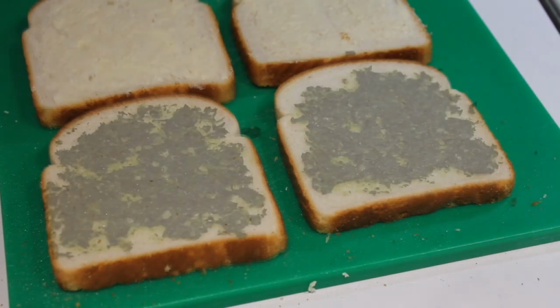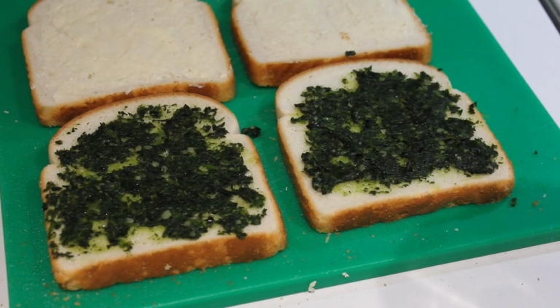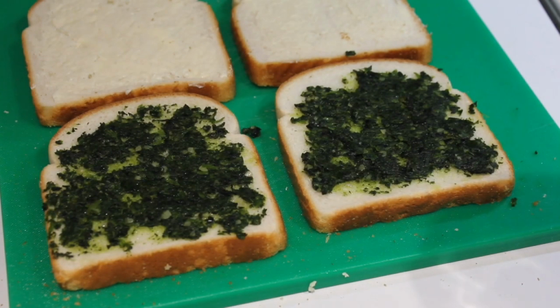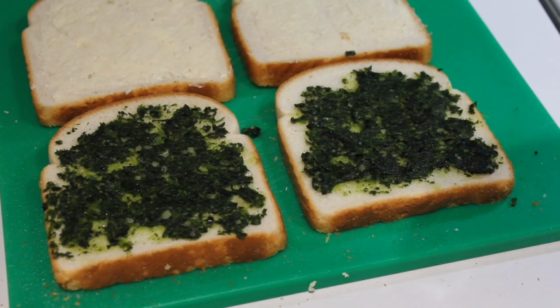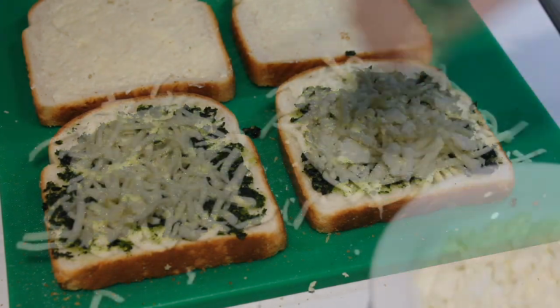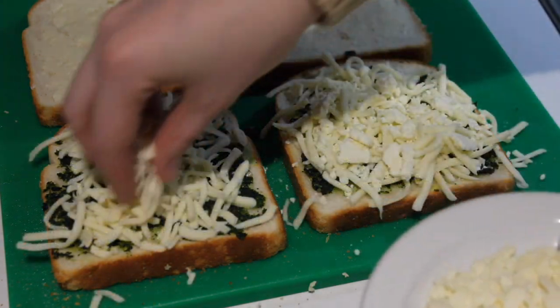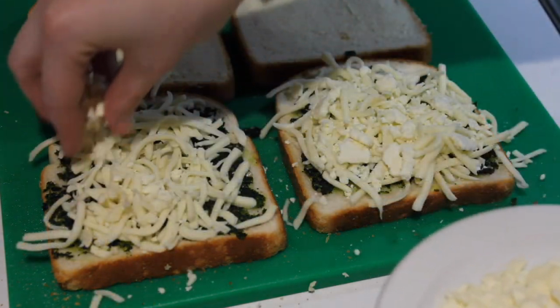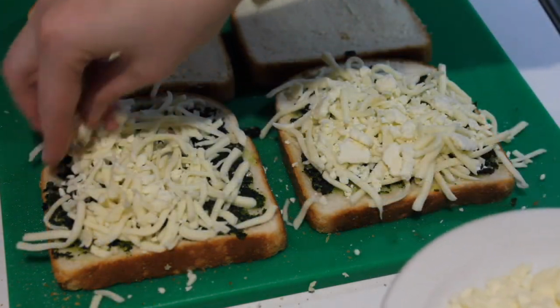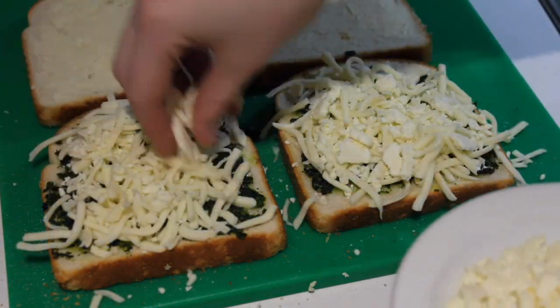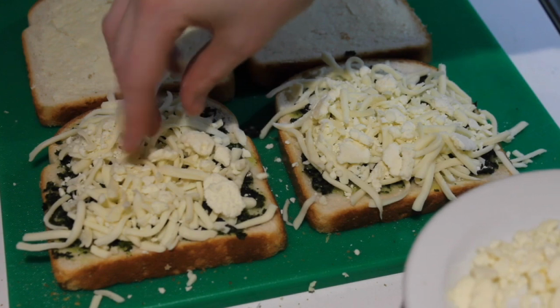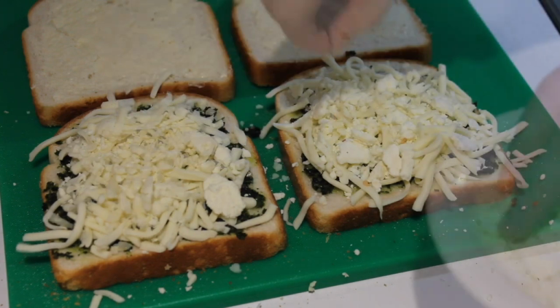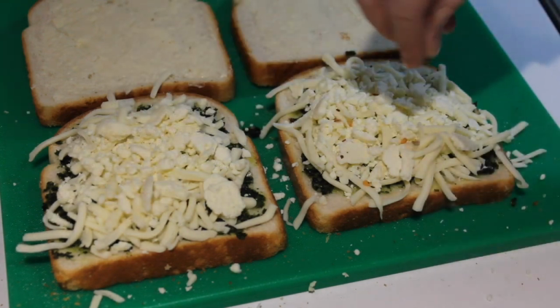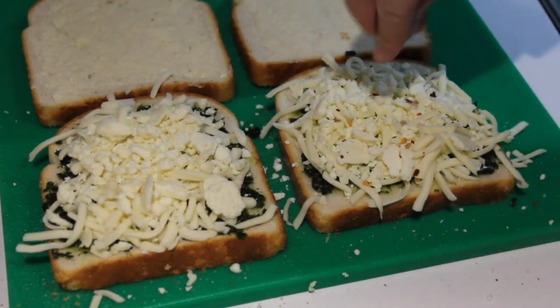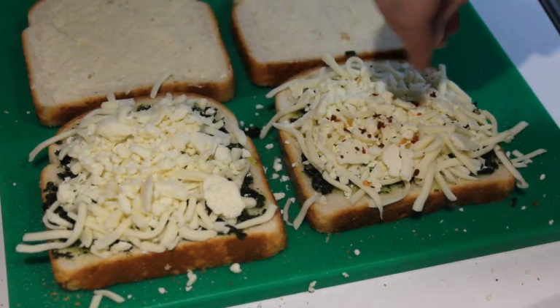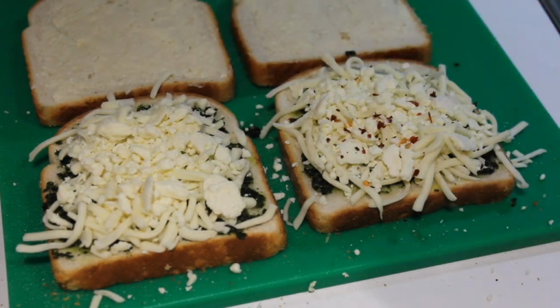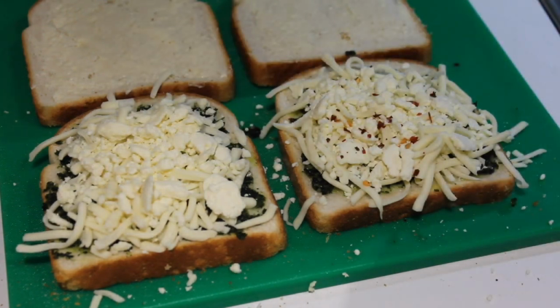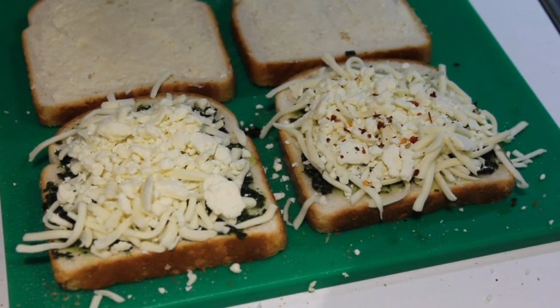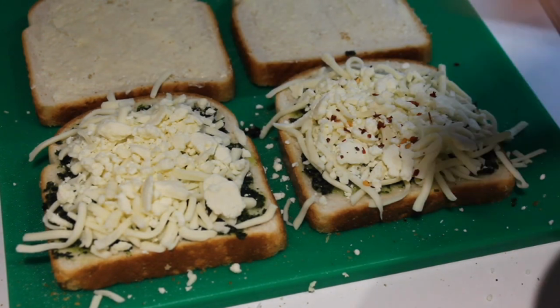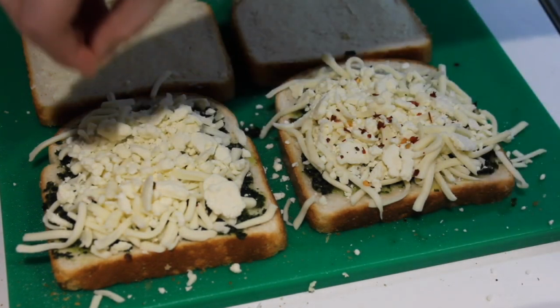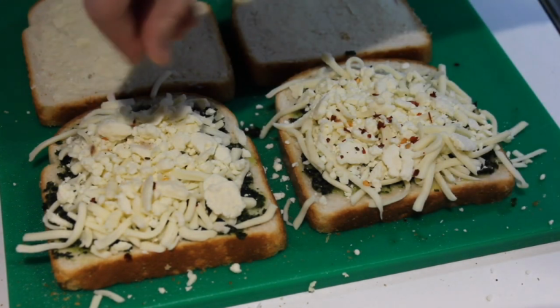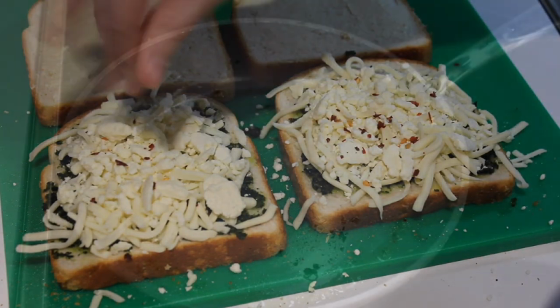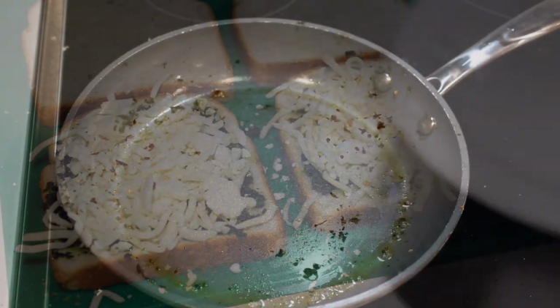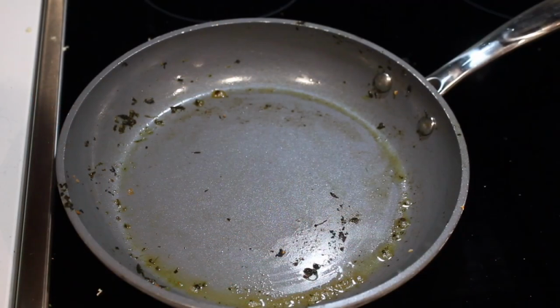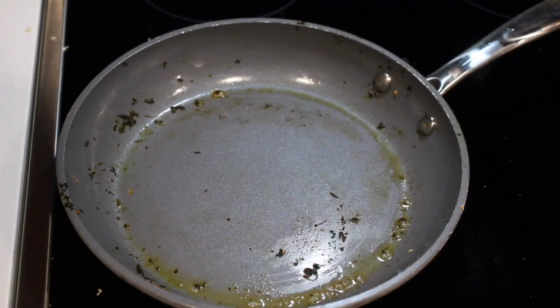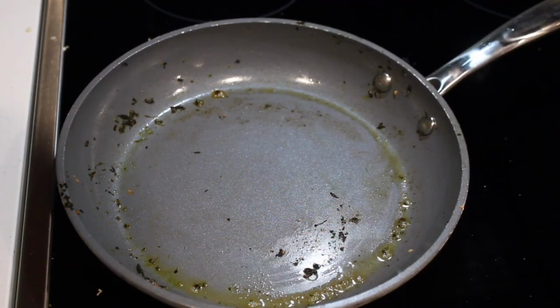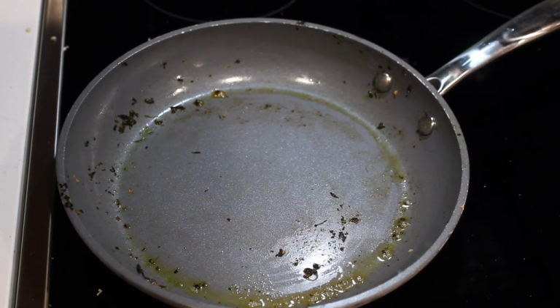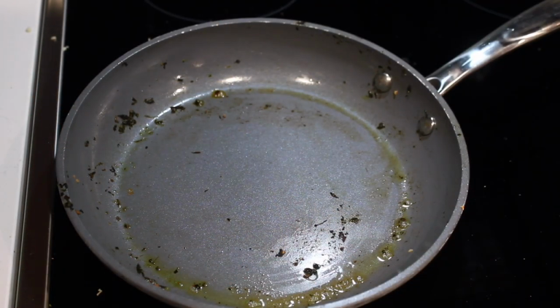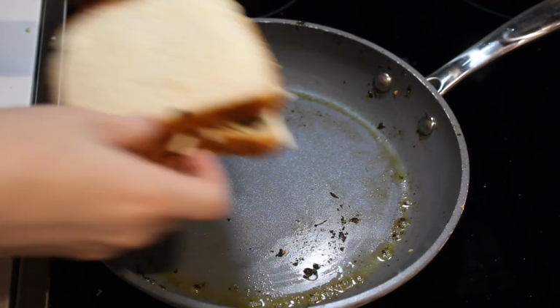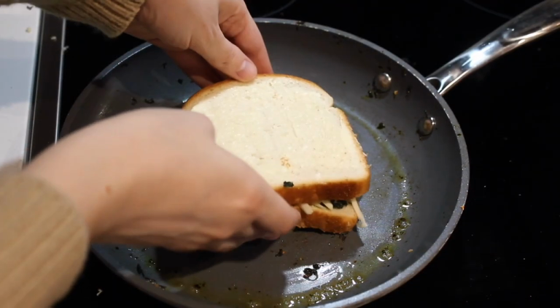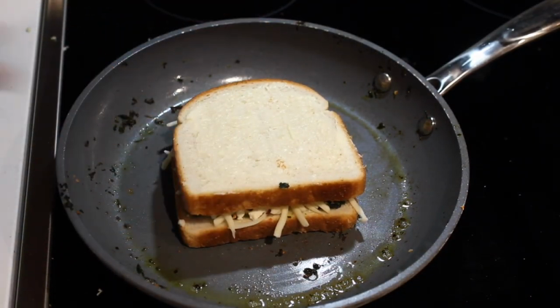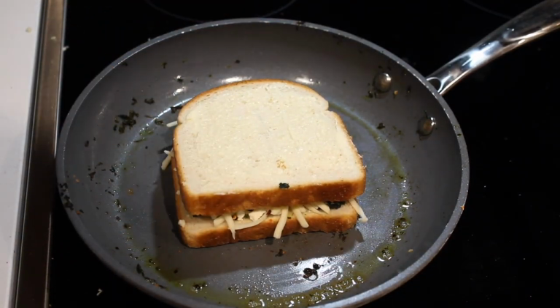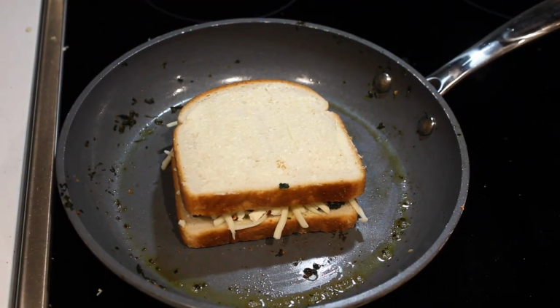Spread your spinach mixture on two of the slices of bread. Top that with mozzarella and feta and sprinkle with red pepper flakes. Add your remaining slices of bread to the top, buttered sides facing out, and carefully place your sandwich into a pan over medium heat.